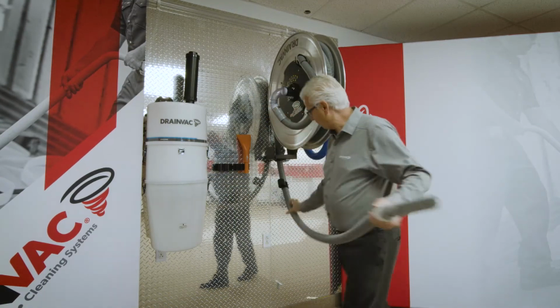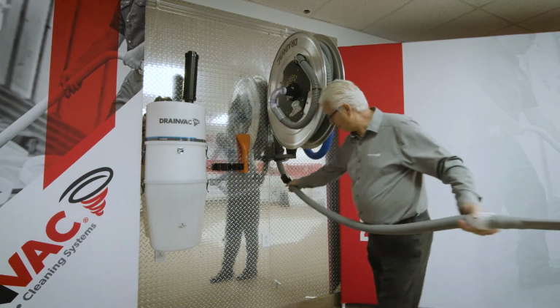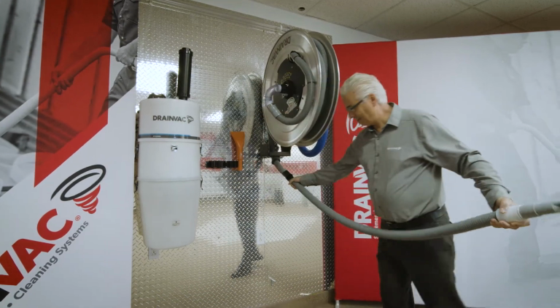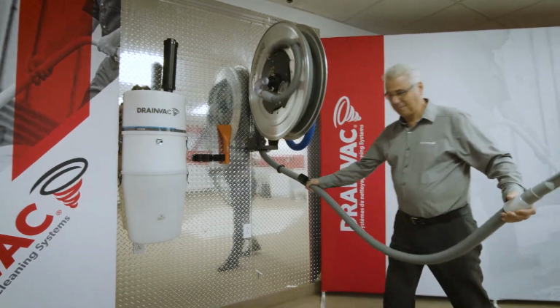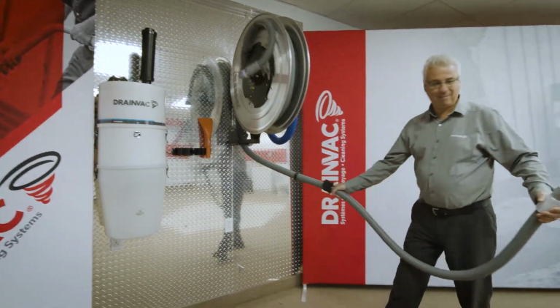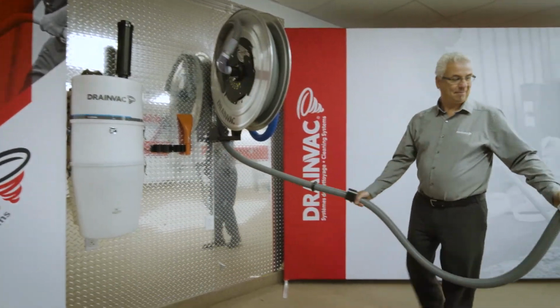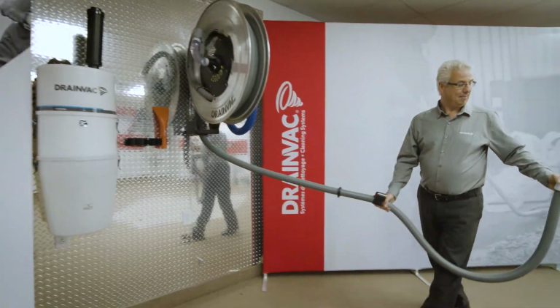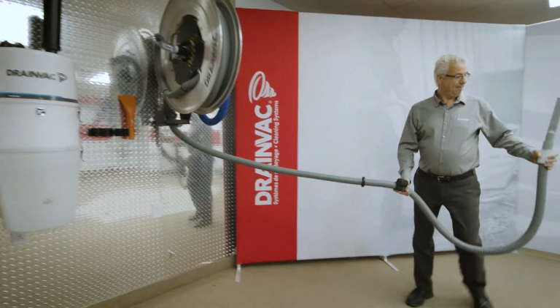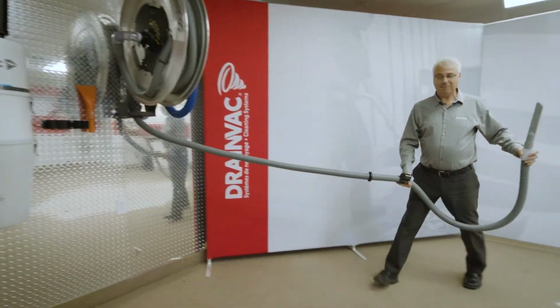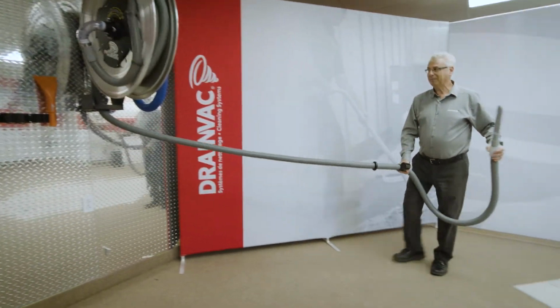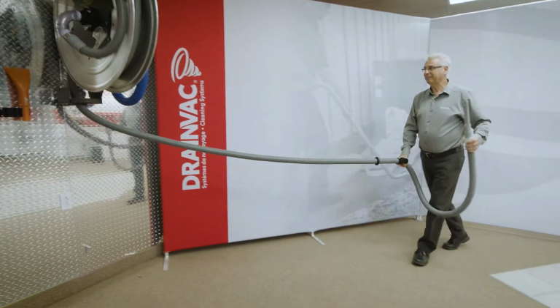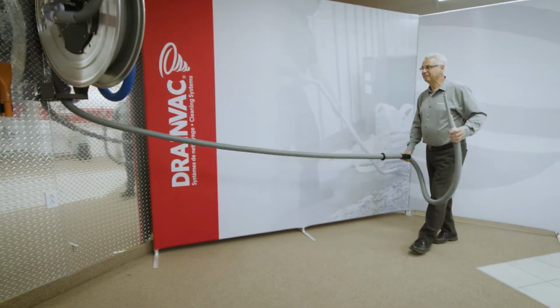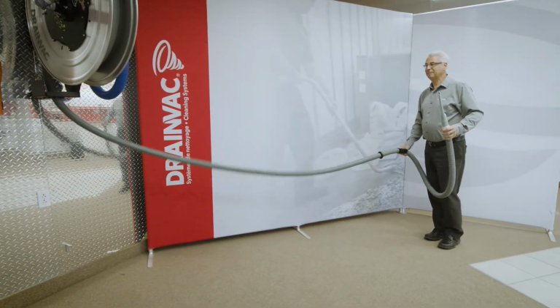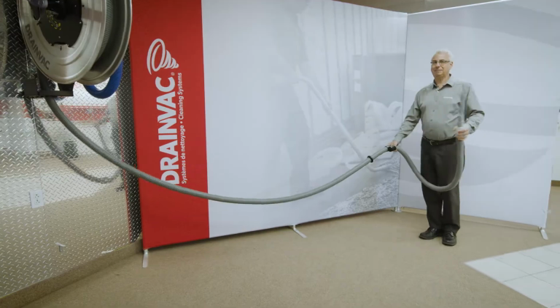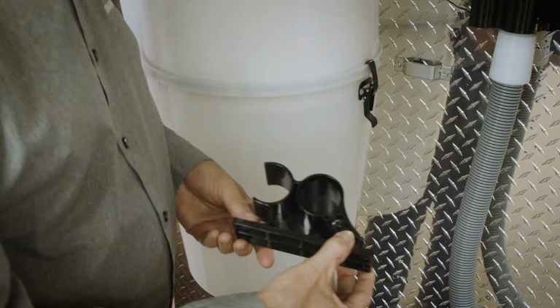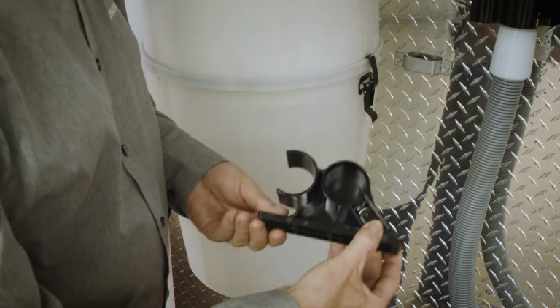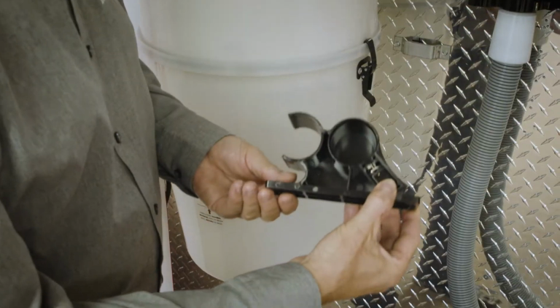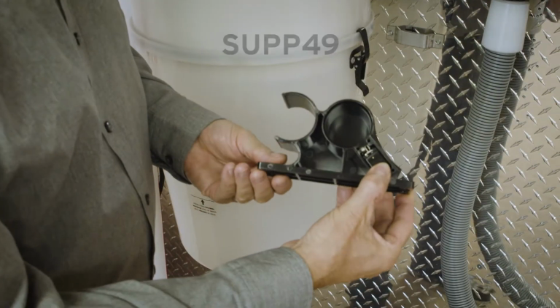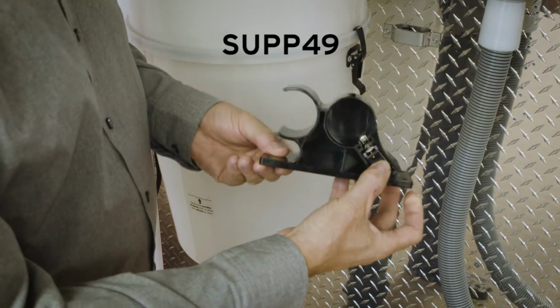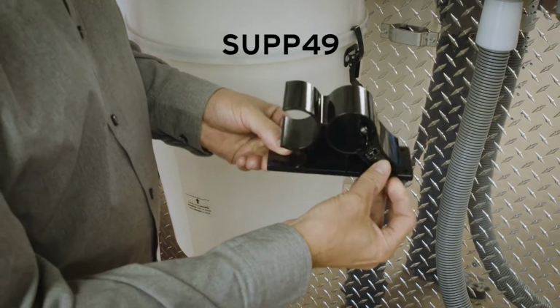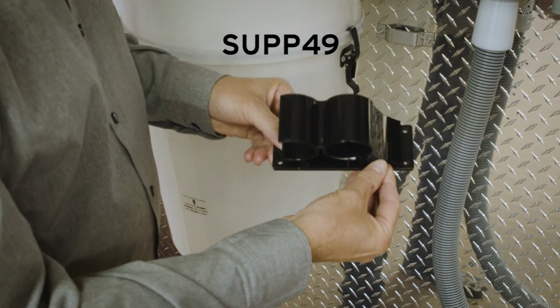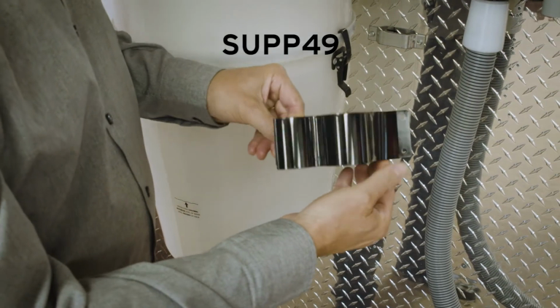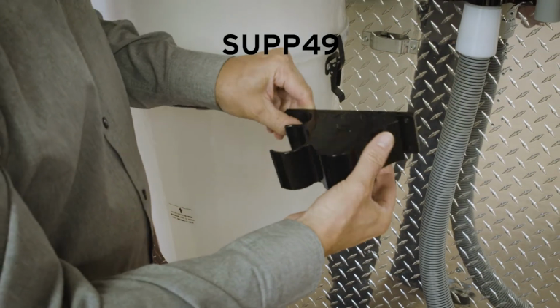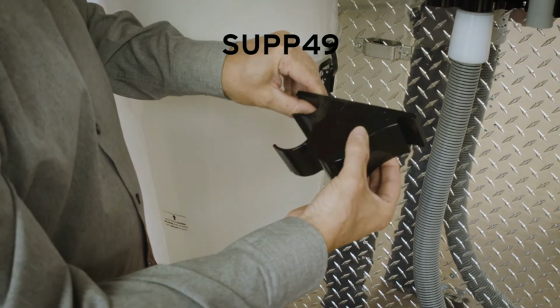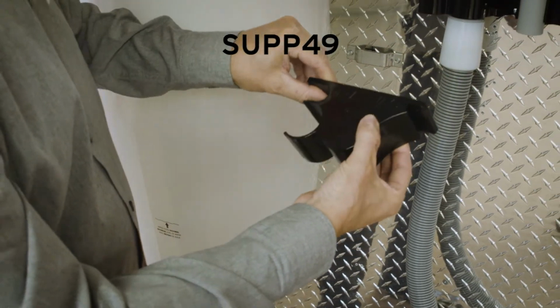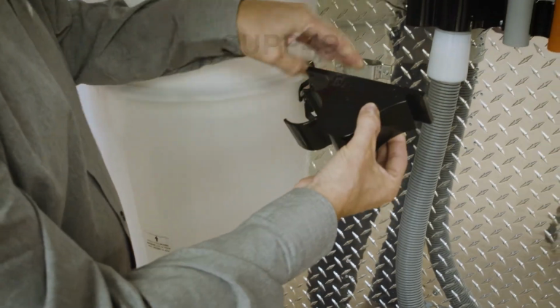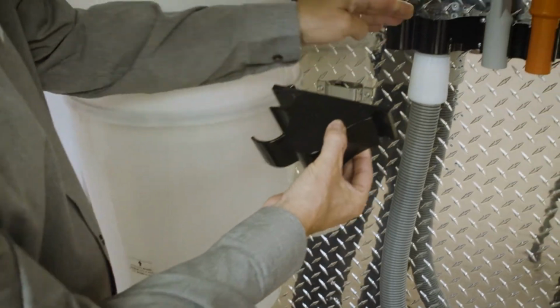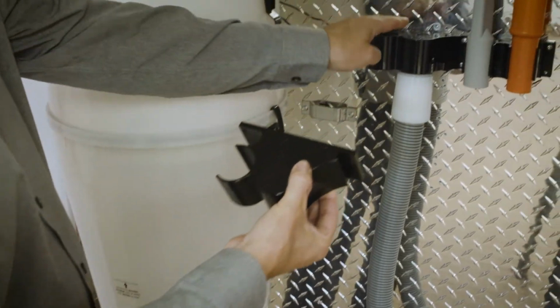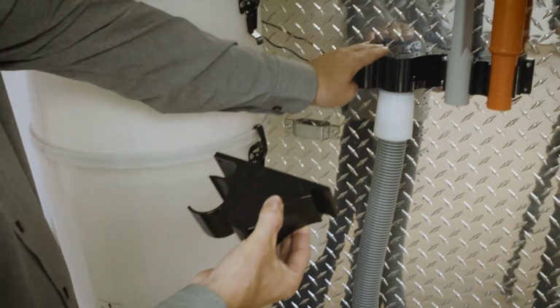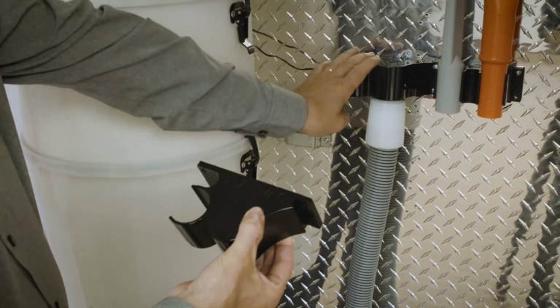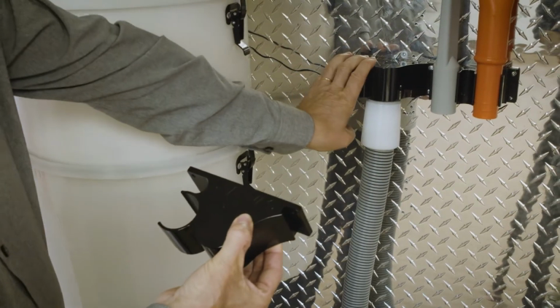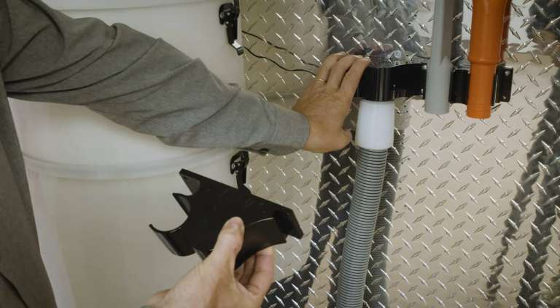Two wall supports are included upon the Vac Reel's purchase. The first one is a support with an integrated micro switch to hold the hose and control the stop and start.